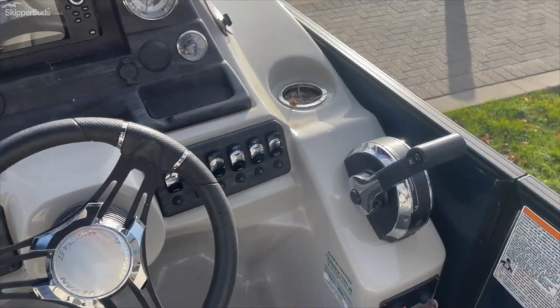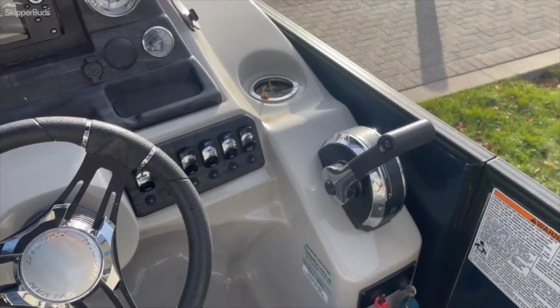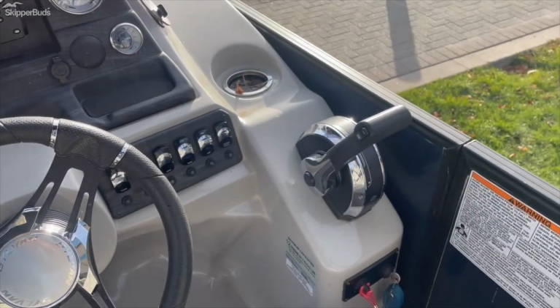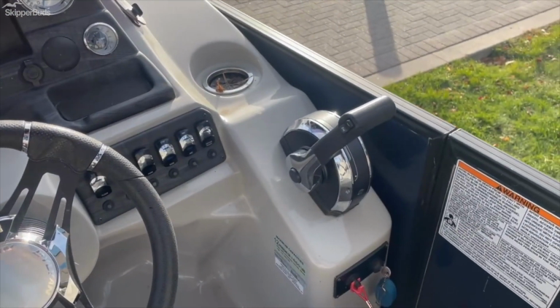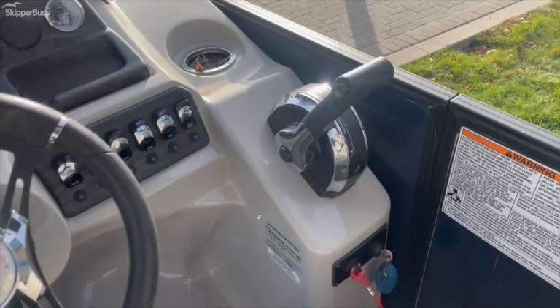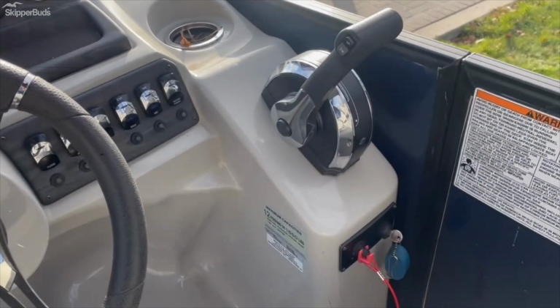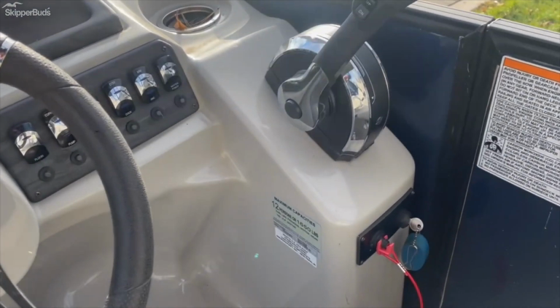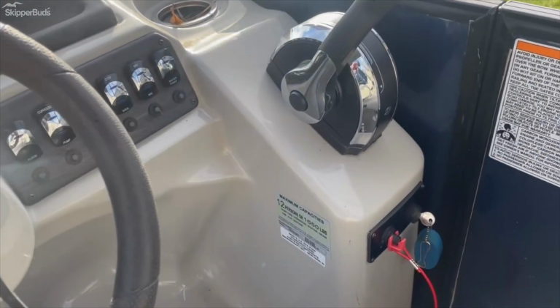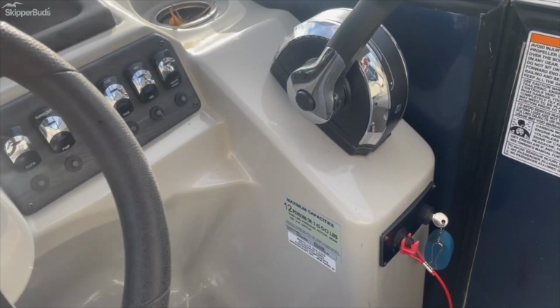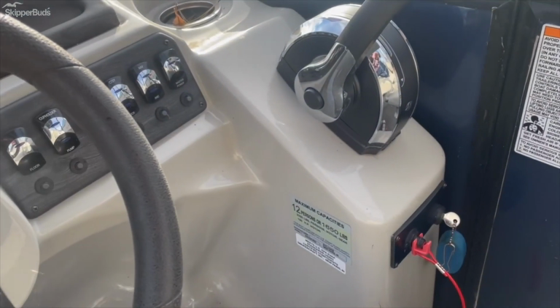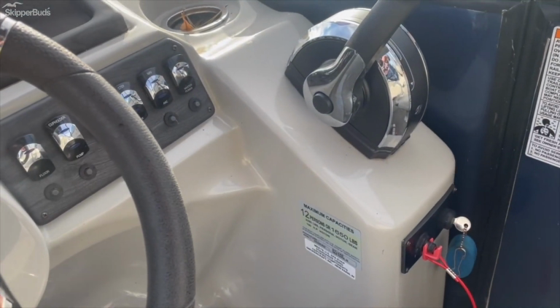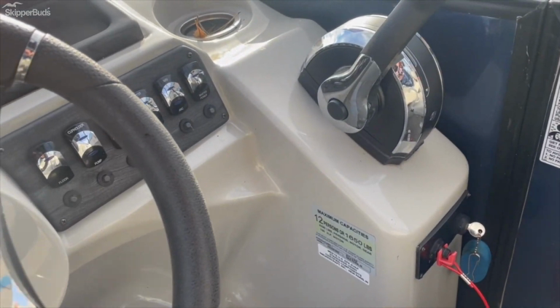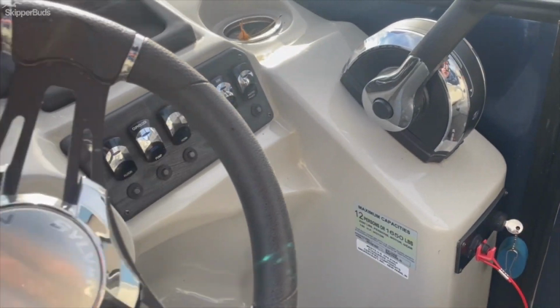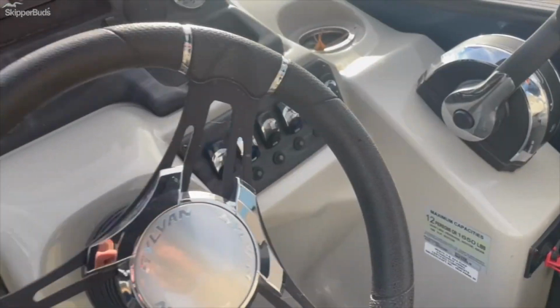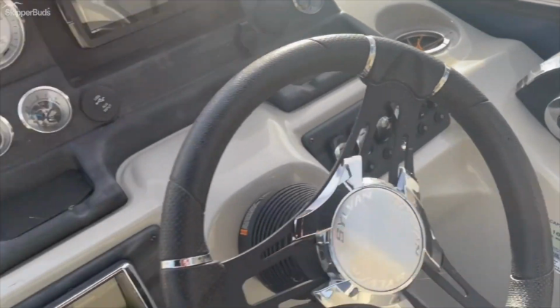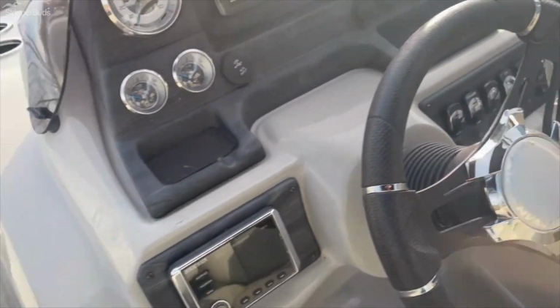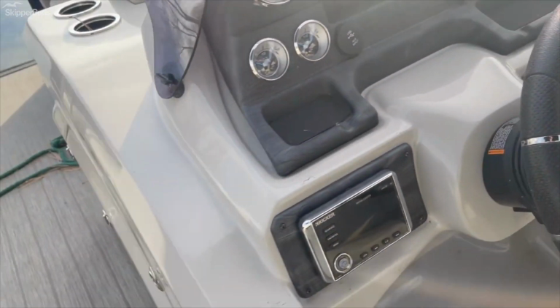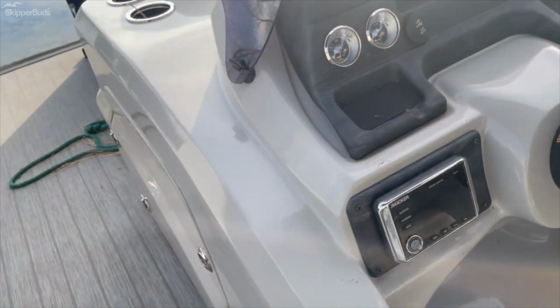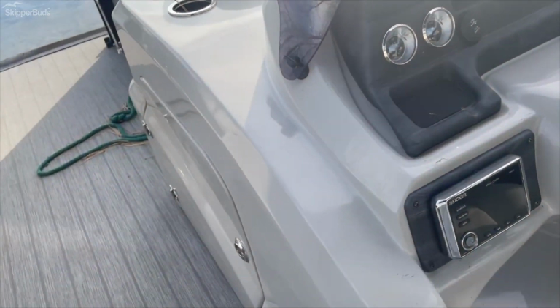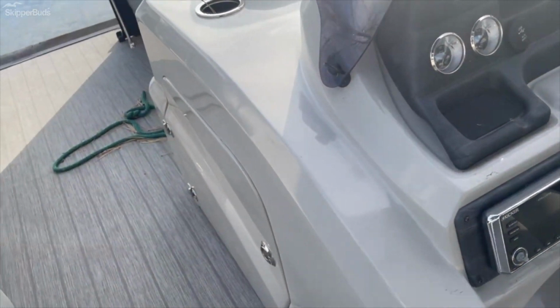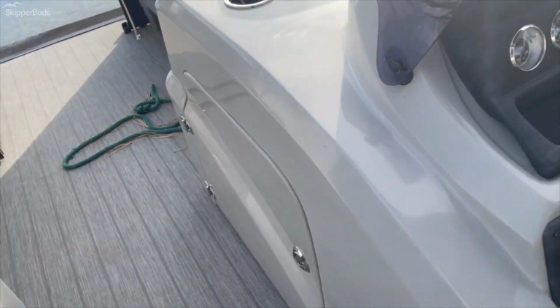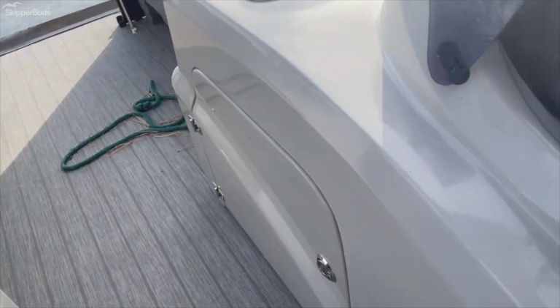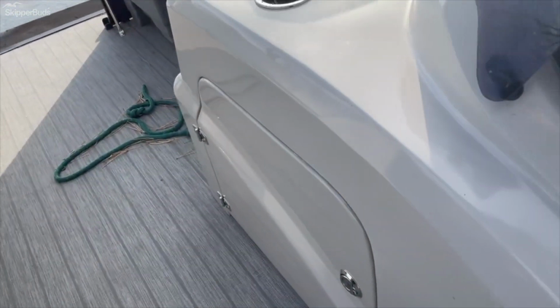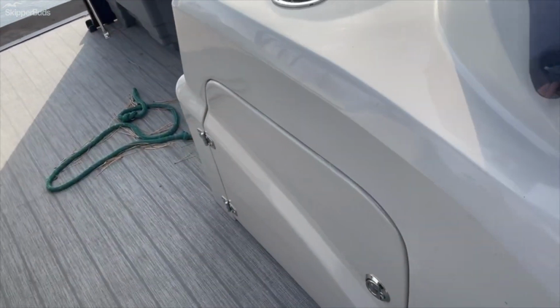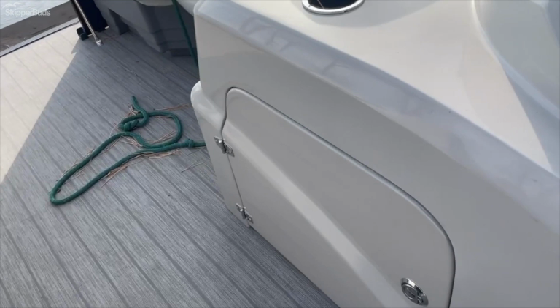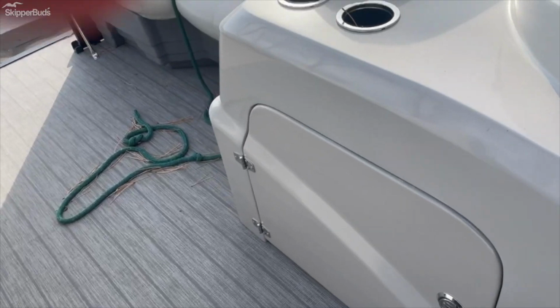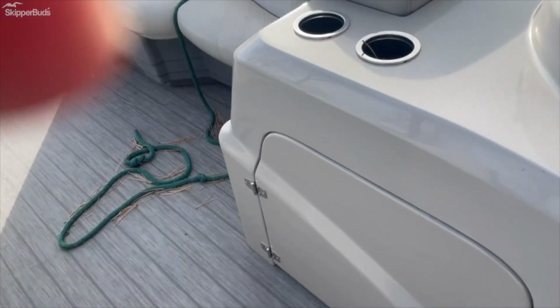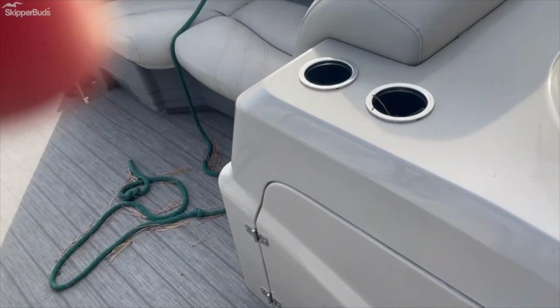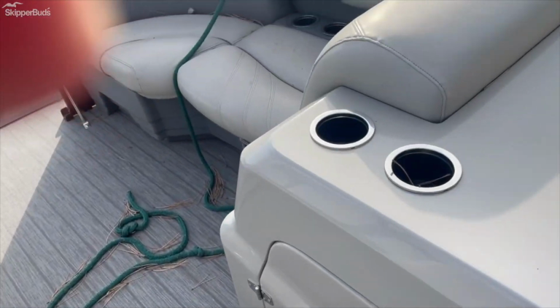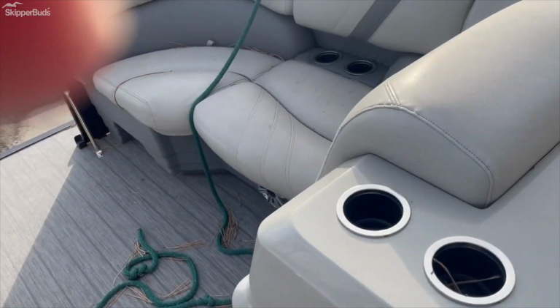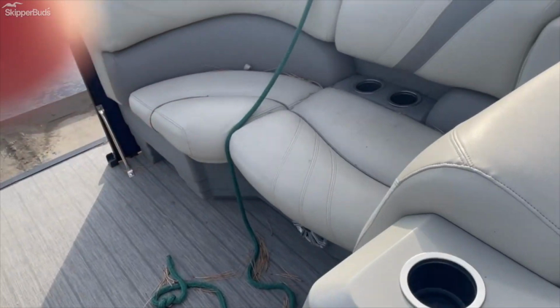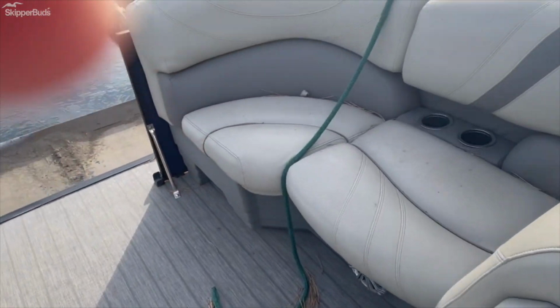This pontoon is rated for 12 people. You get your stereo and storage under the helm, and cup holders throughout.